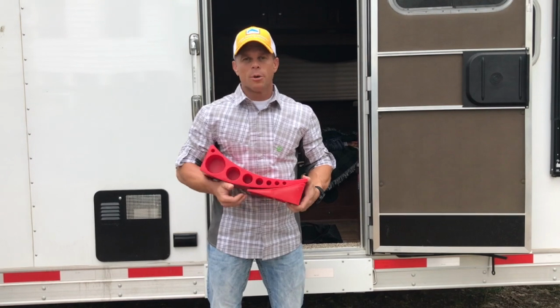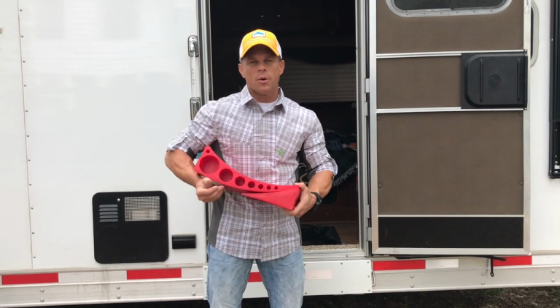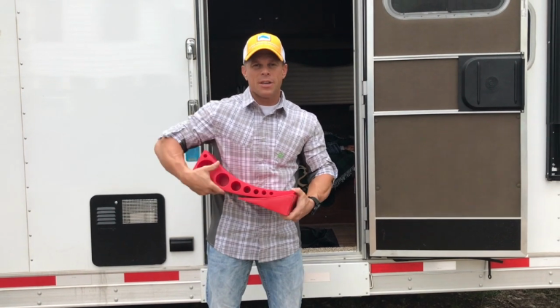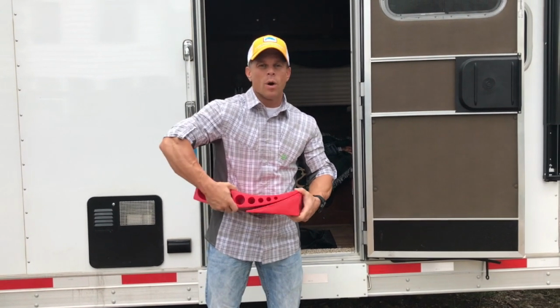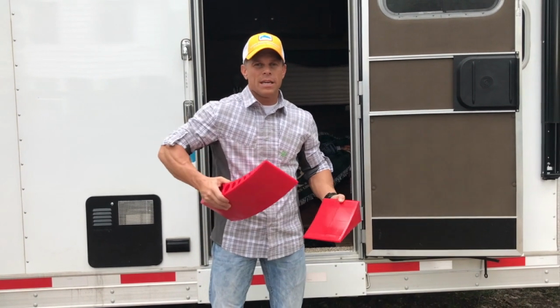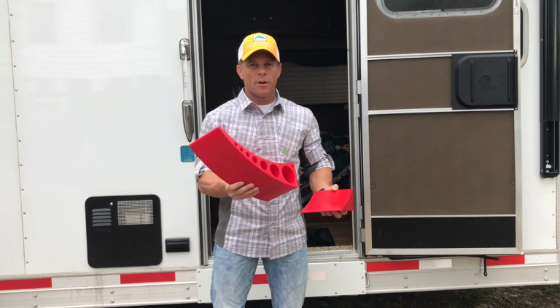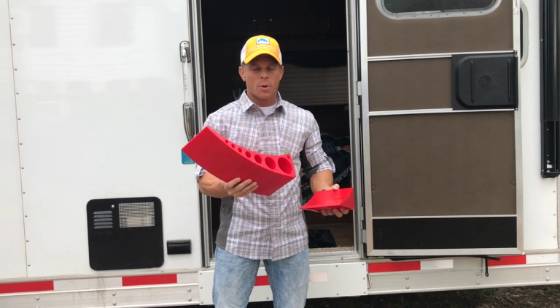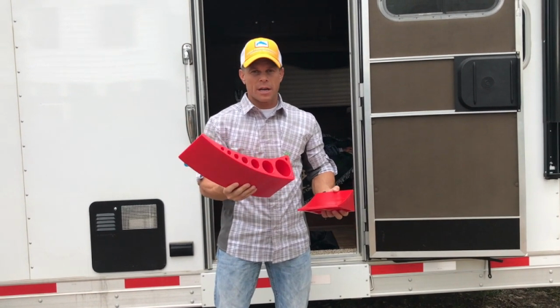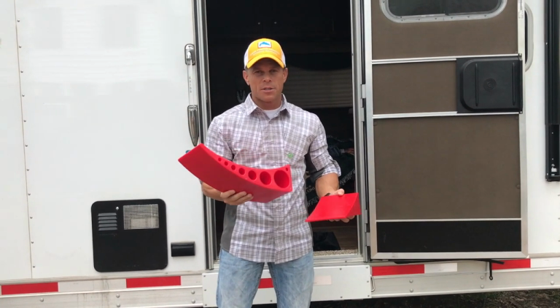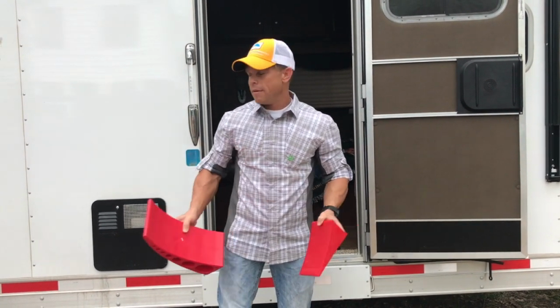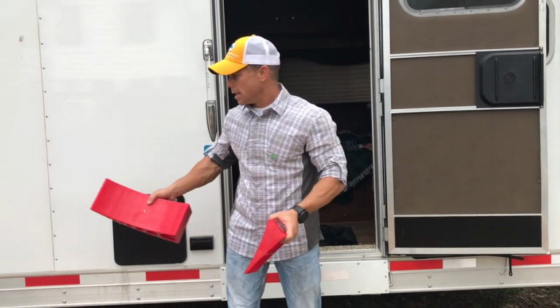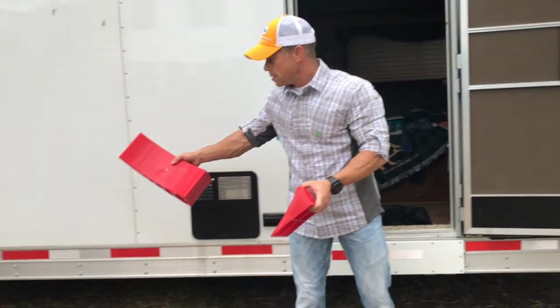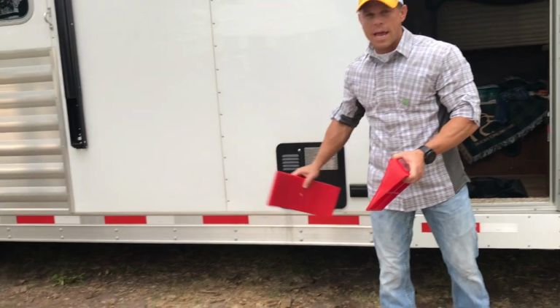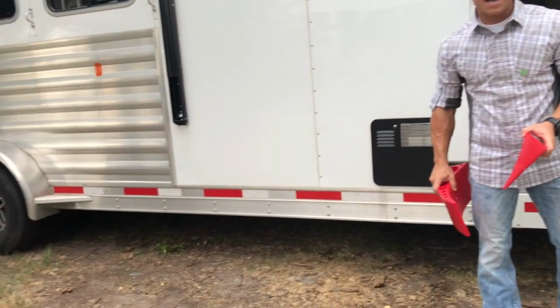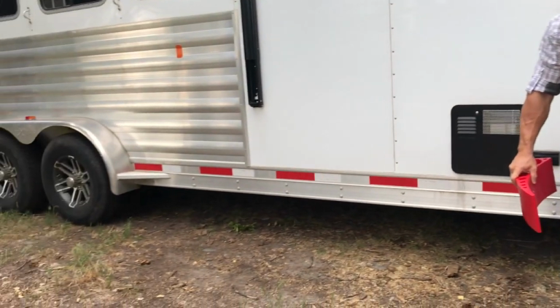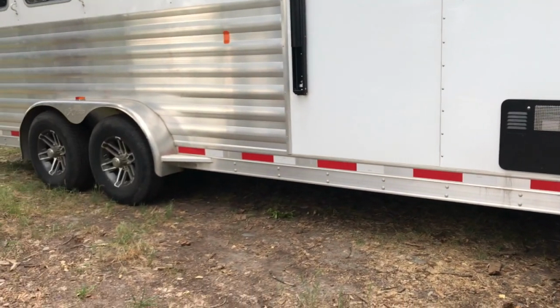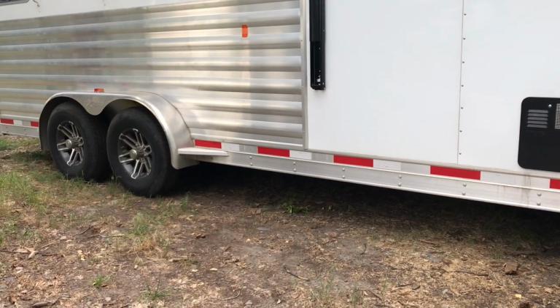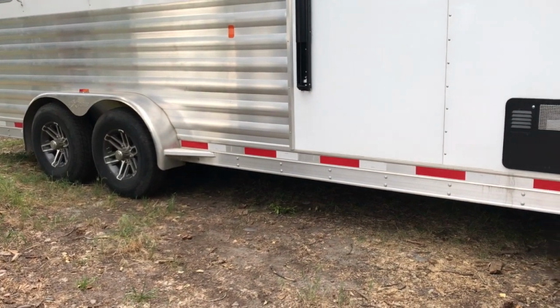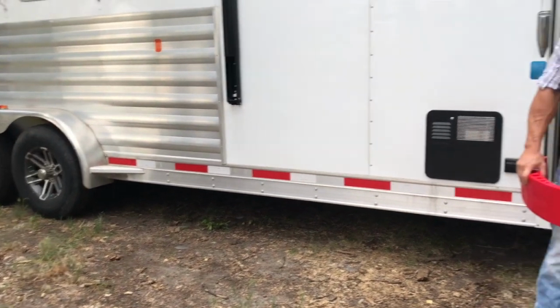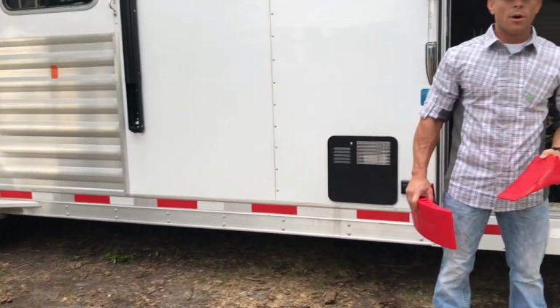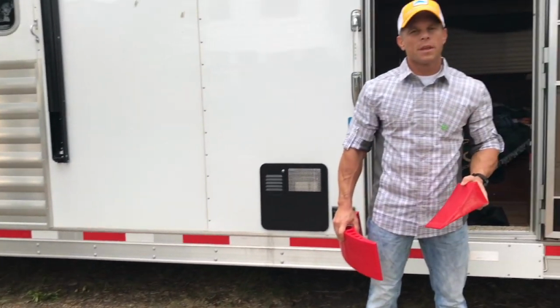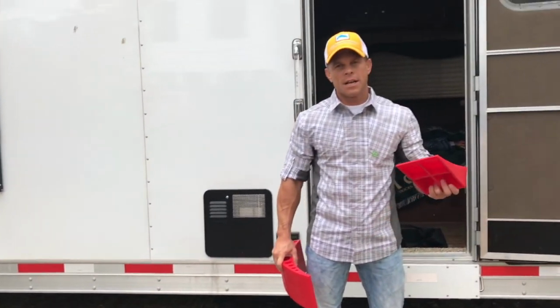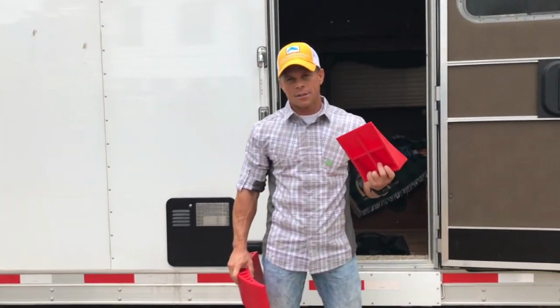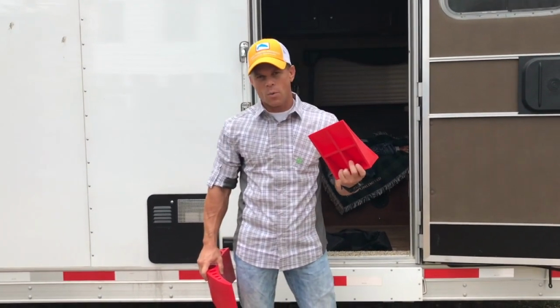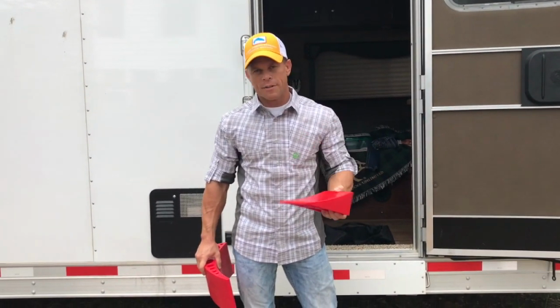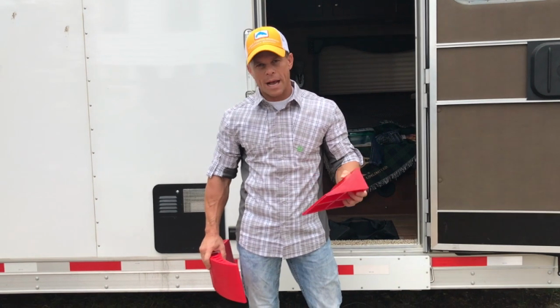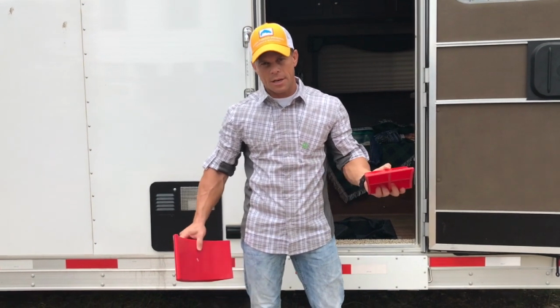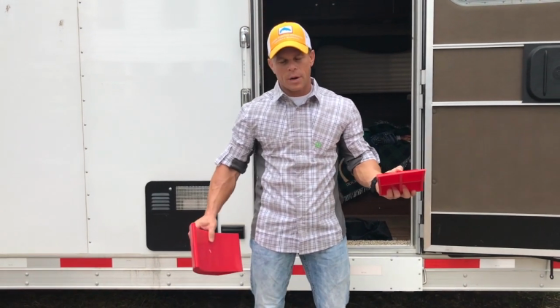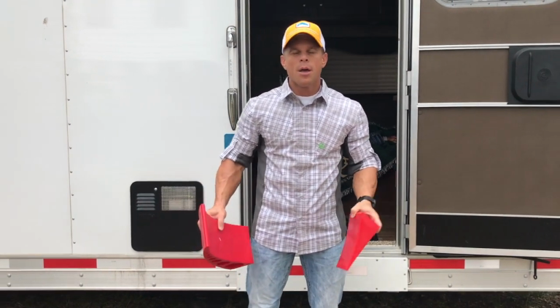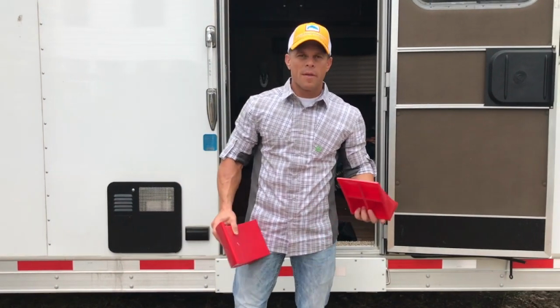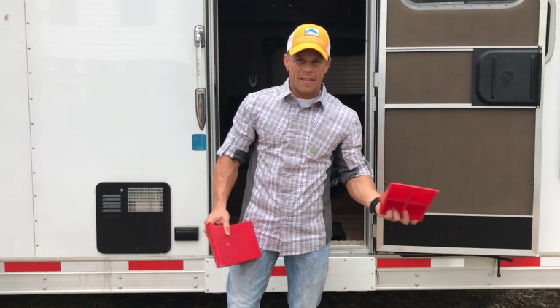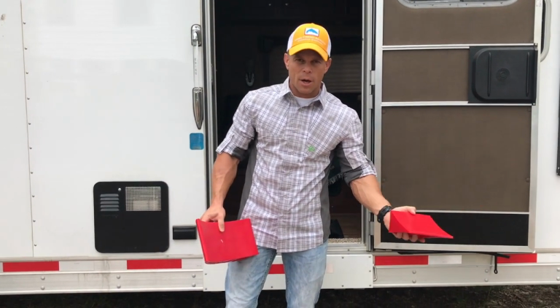So what you do is, you have one of these for each one of your tires. If it's a tandem axle like this one, then you need two of them. If it's a single axle, you'd need one. If it's a triple axle, you'd need three. Put them on the side that's low.